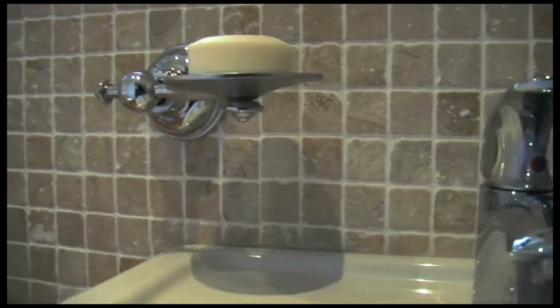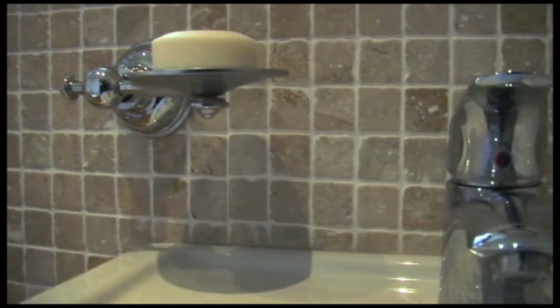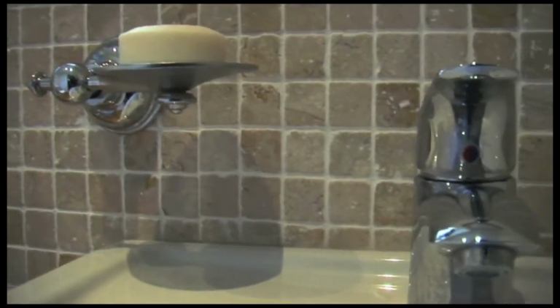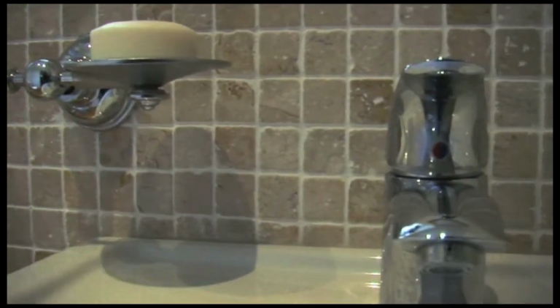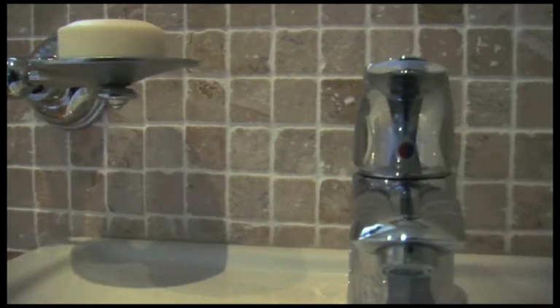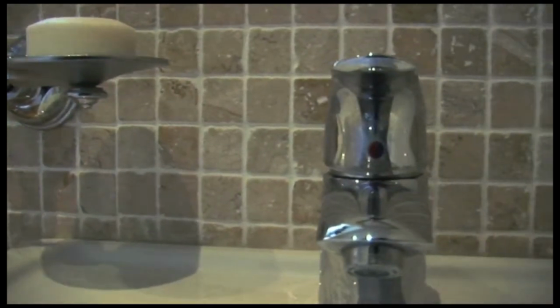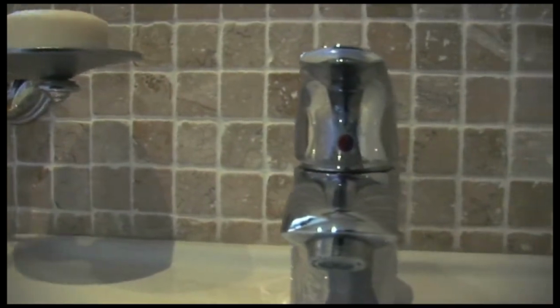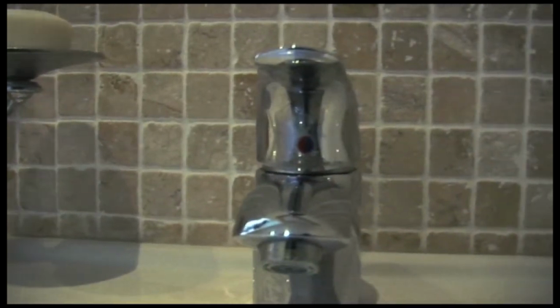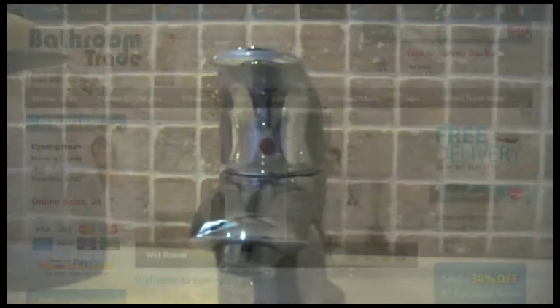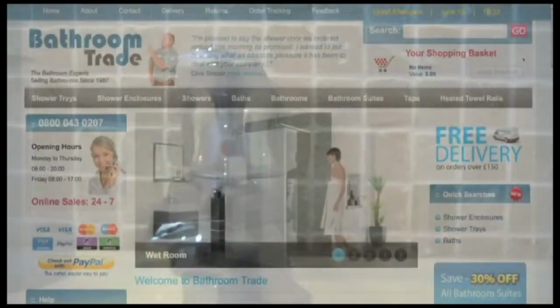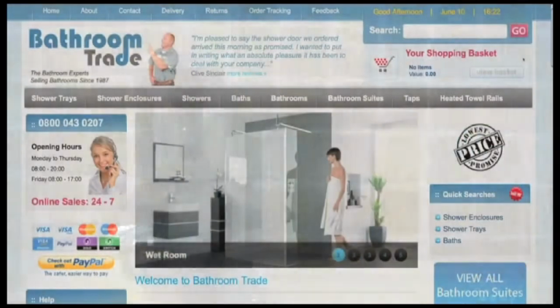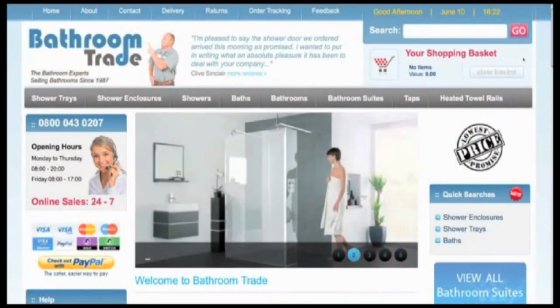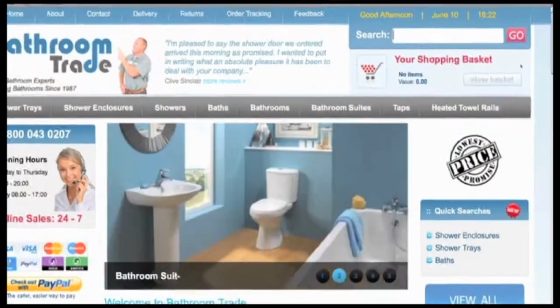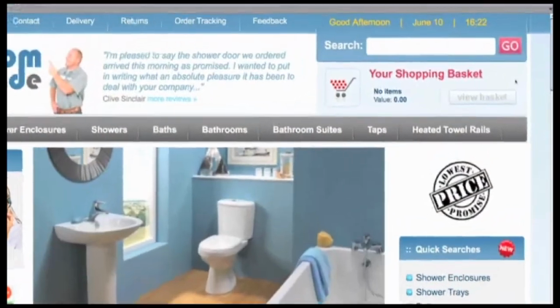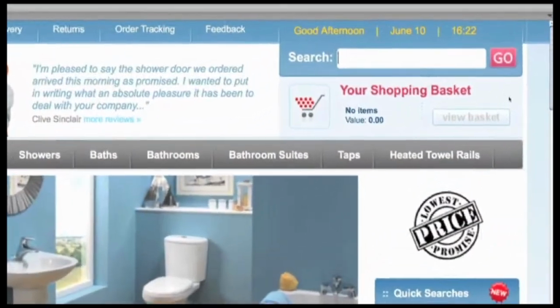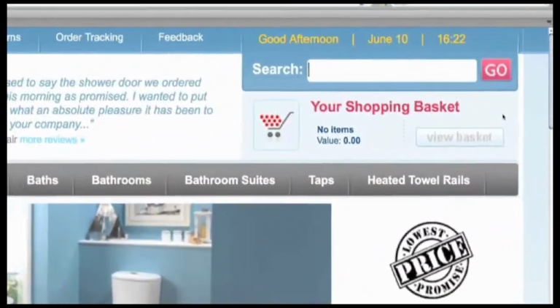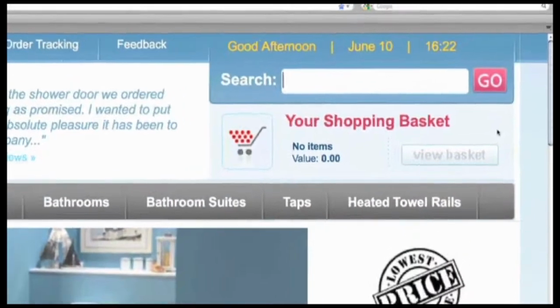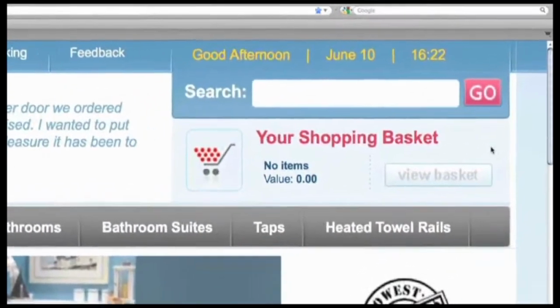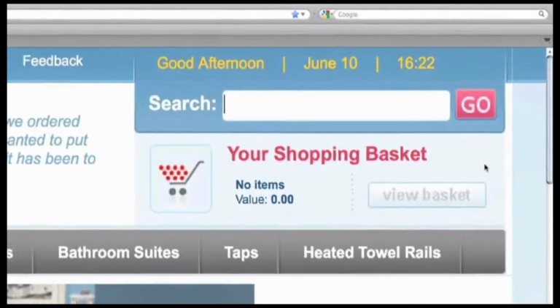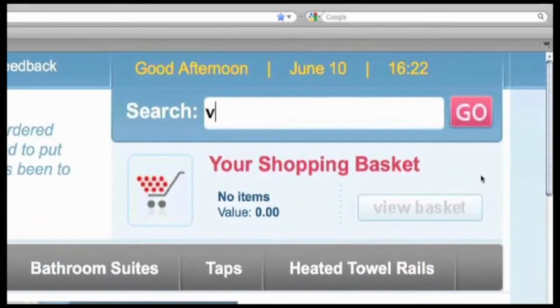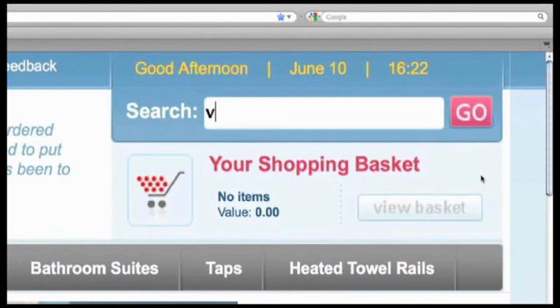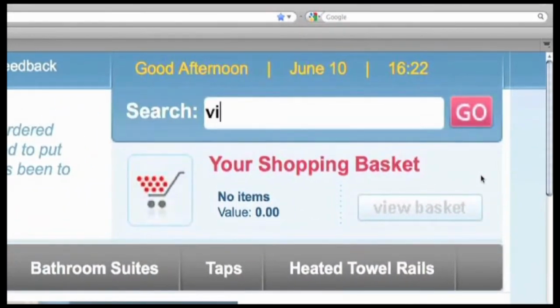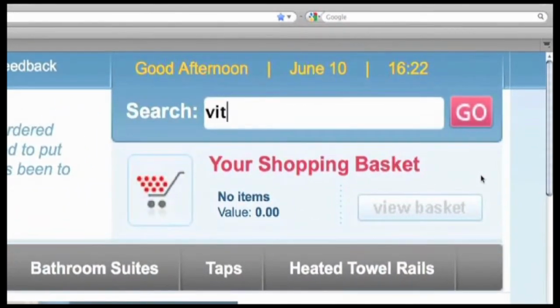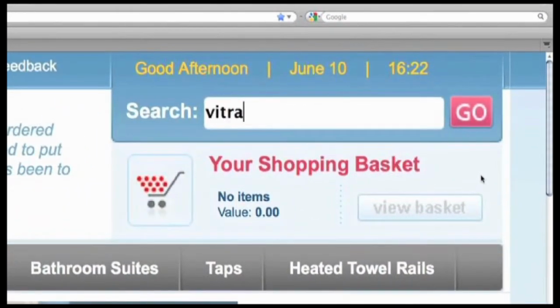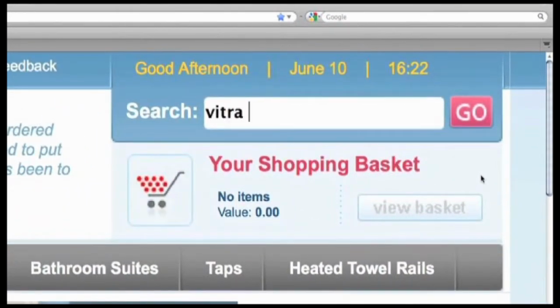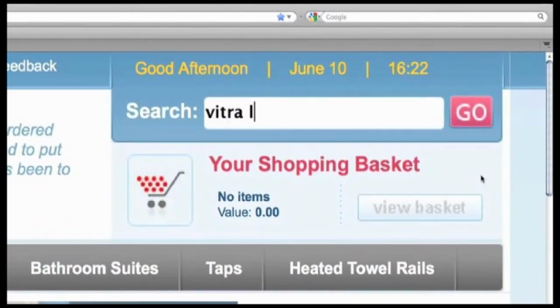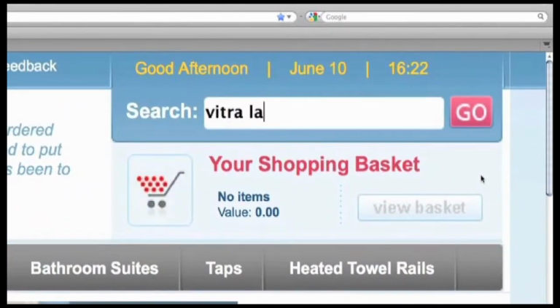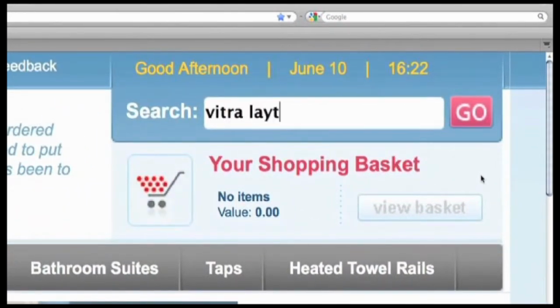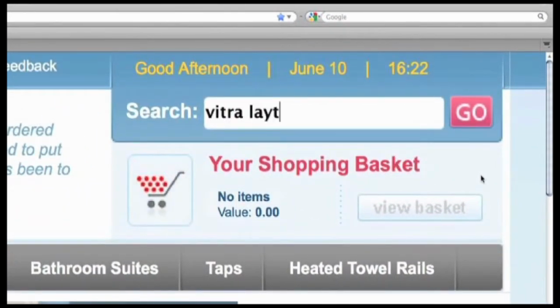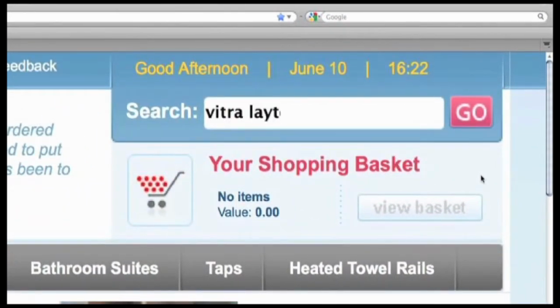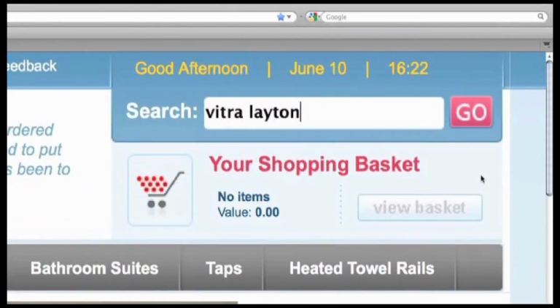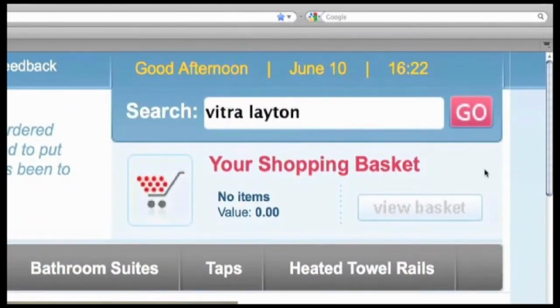This single lever basin mixer with pop-up plug is both classic and durable, and it's fixed to this Vitra Leighton 550 Basin, which is ideal for the small WC.